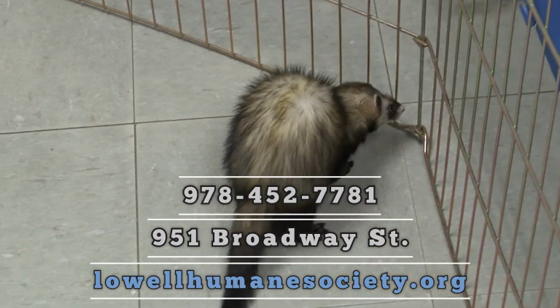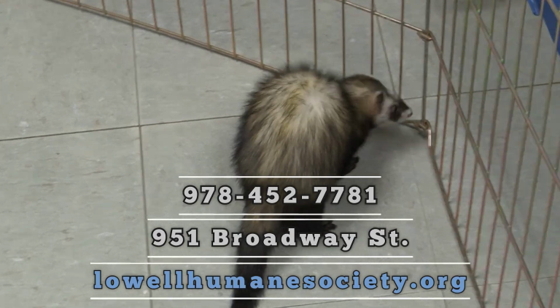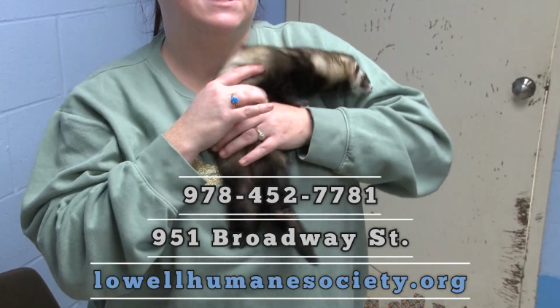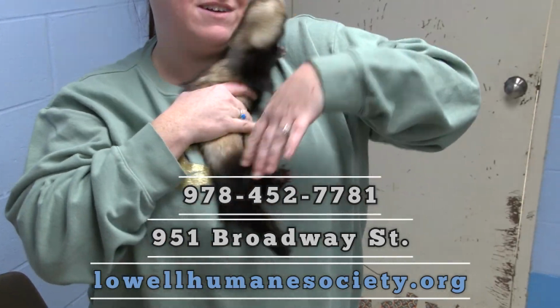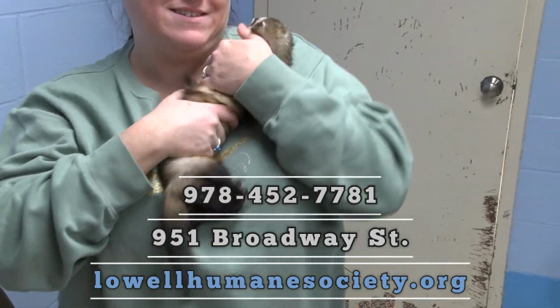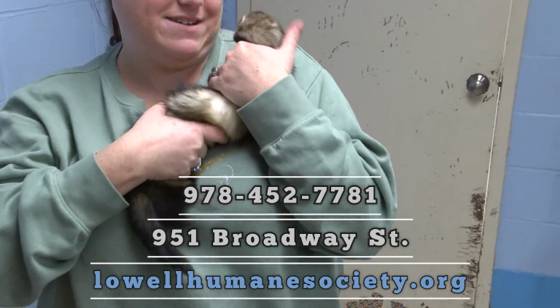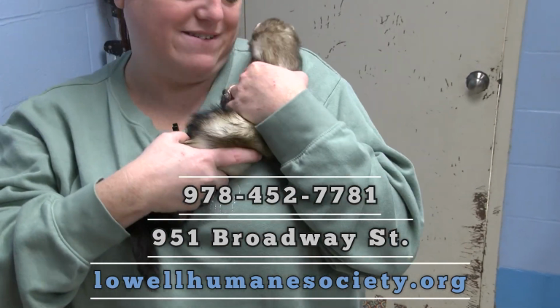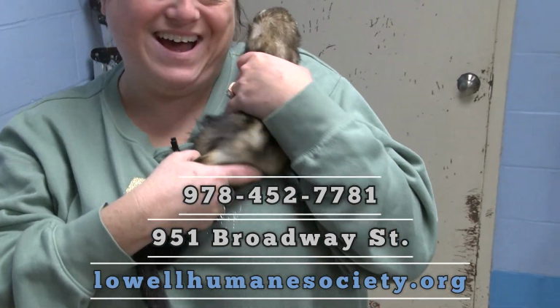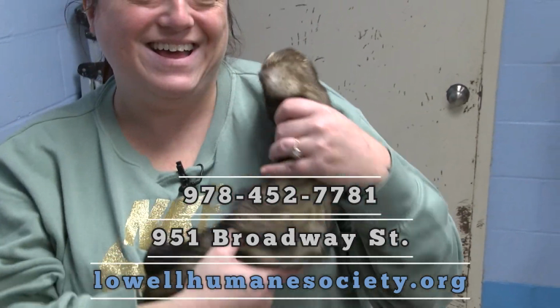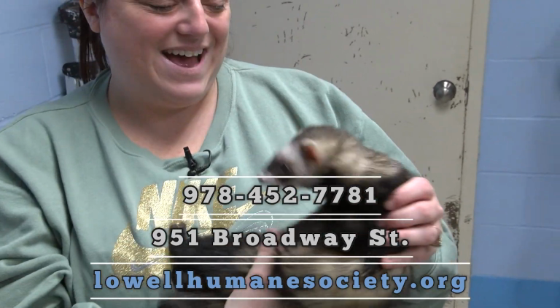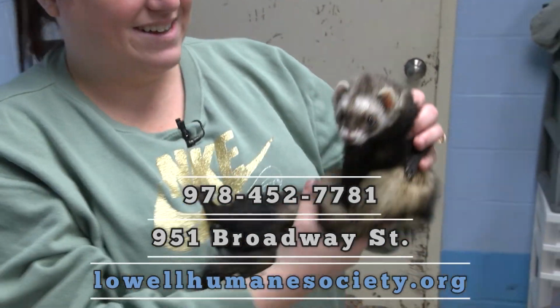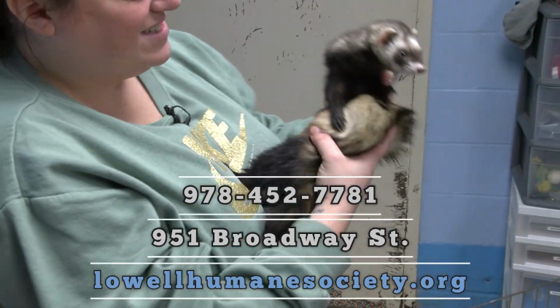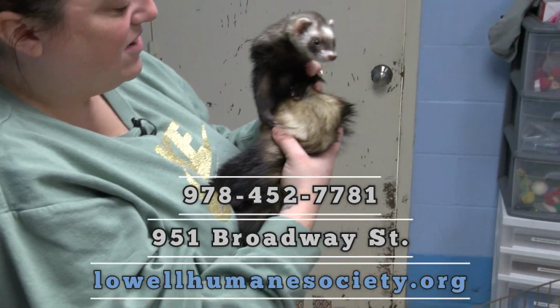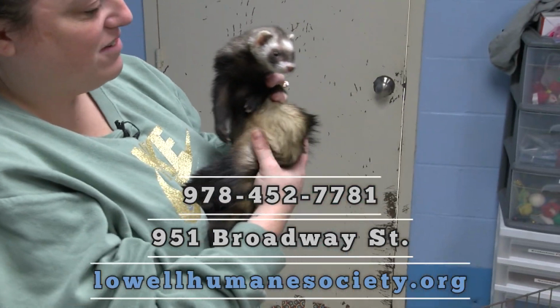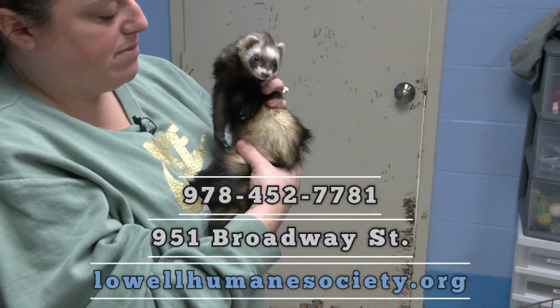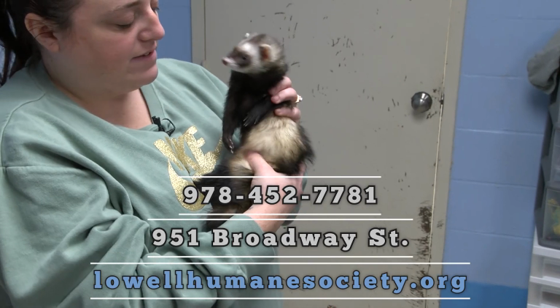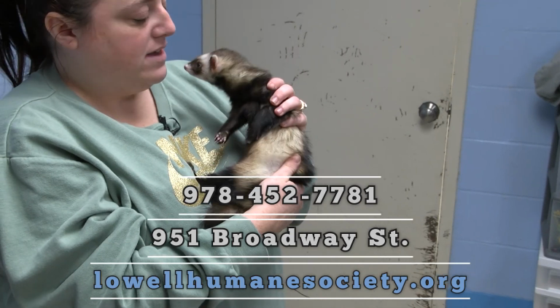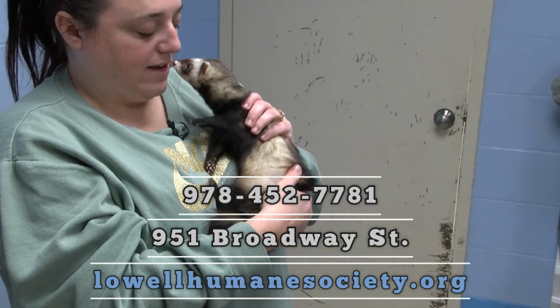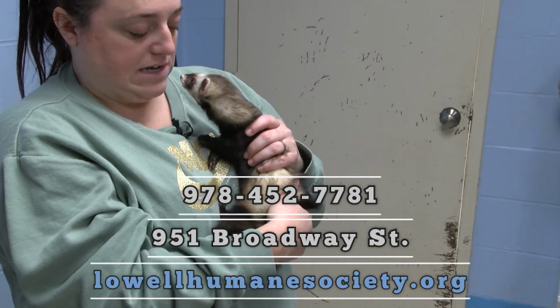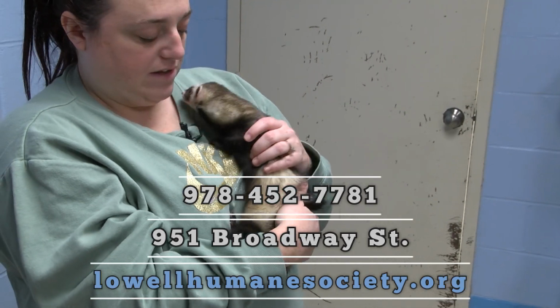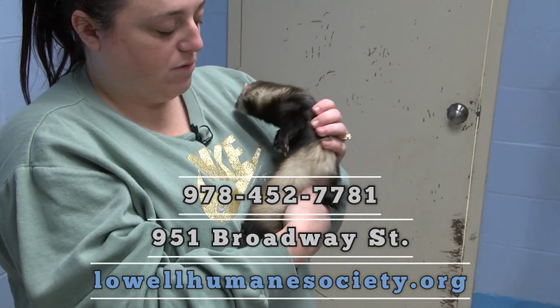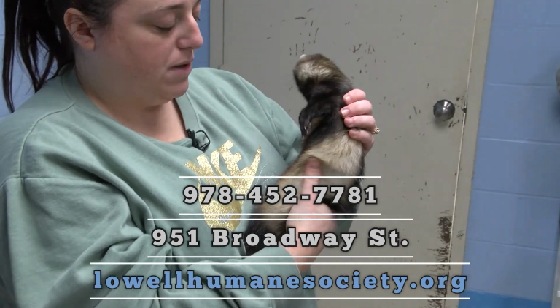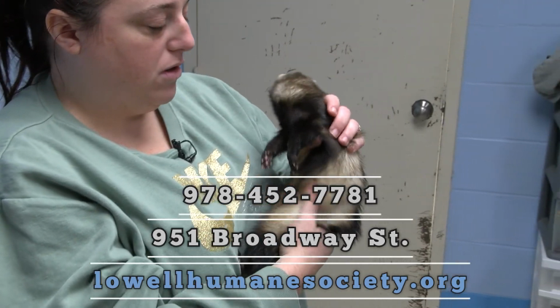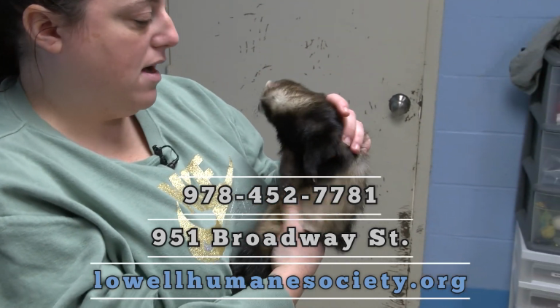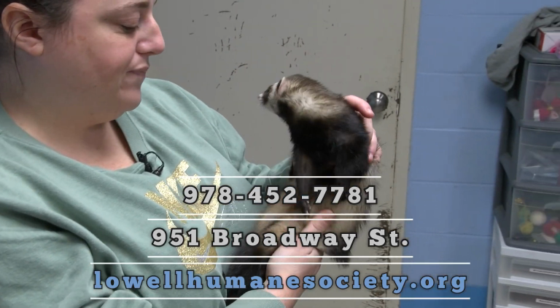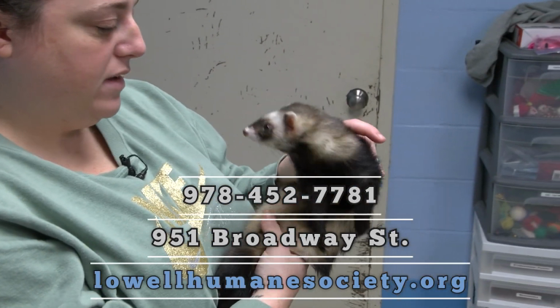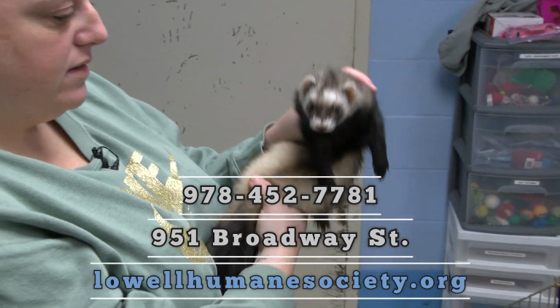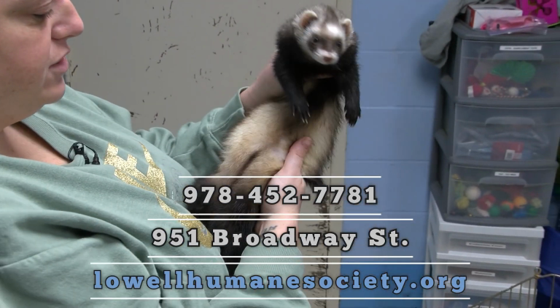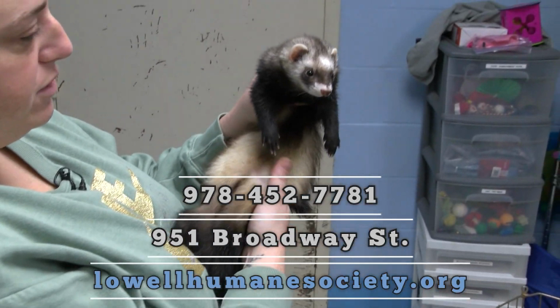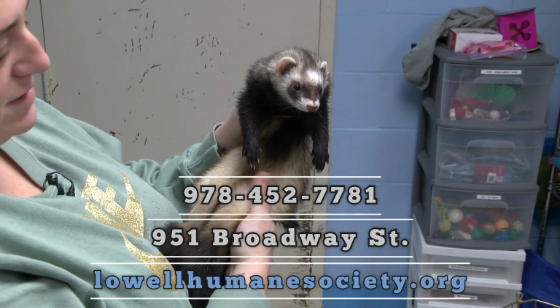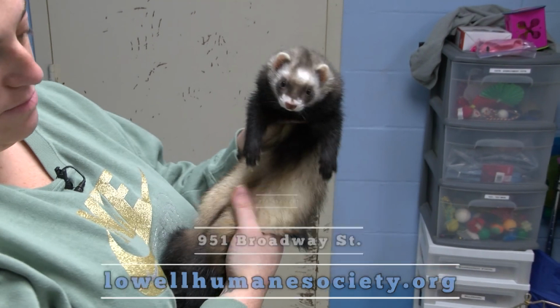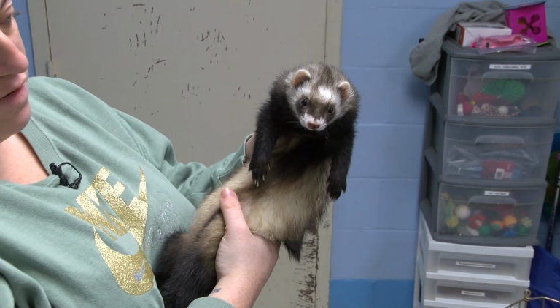She's just crazy today, but she's a good girl. They're really good pets — they like to snuggle and they like to be with their people. She's beautiful. She's a sable ferret.